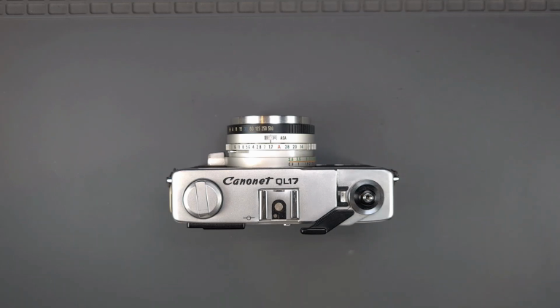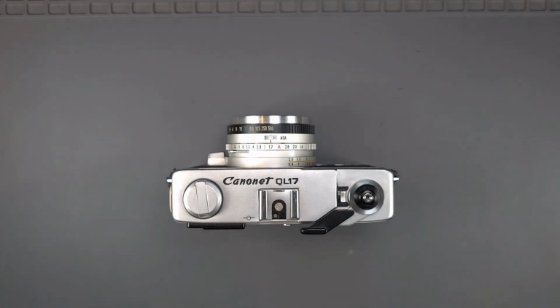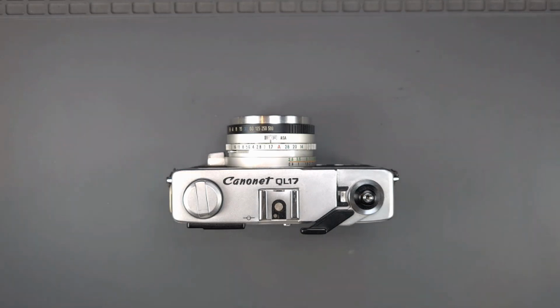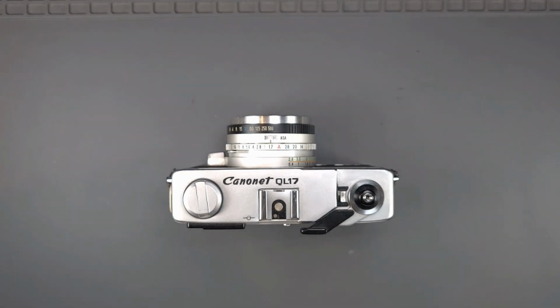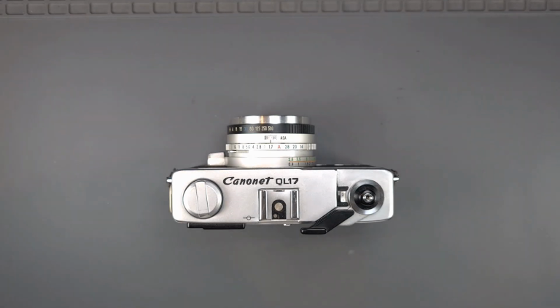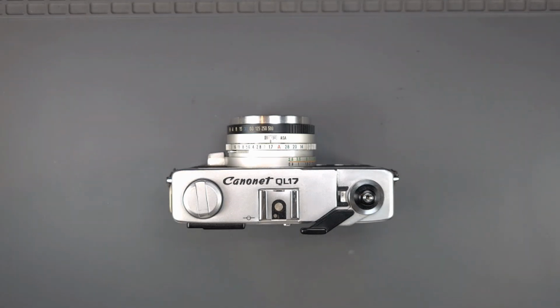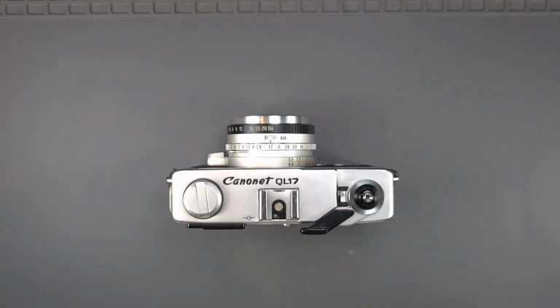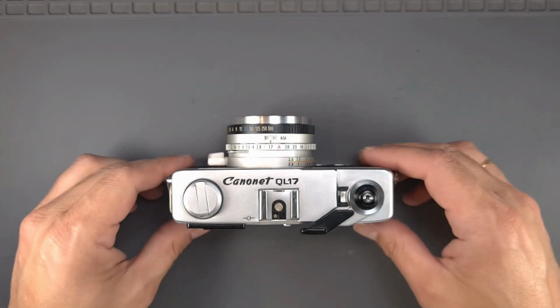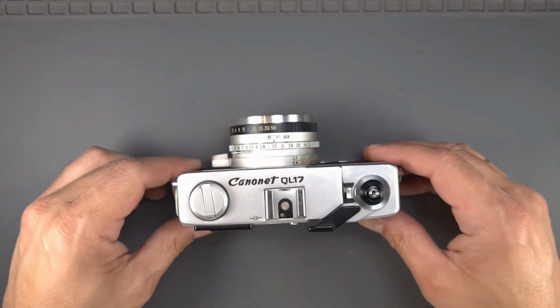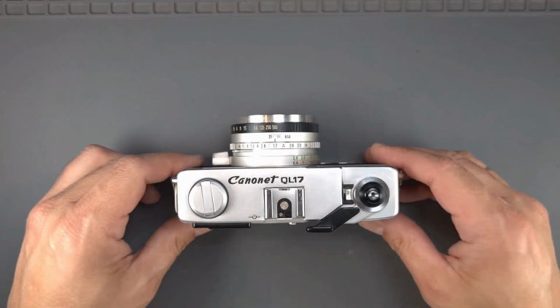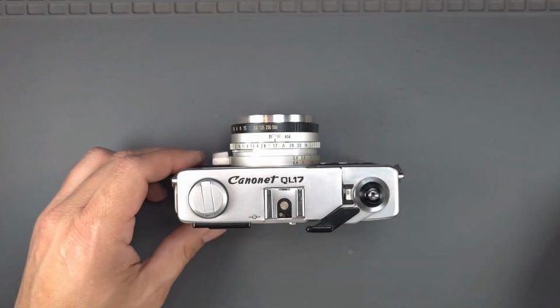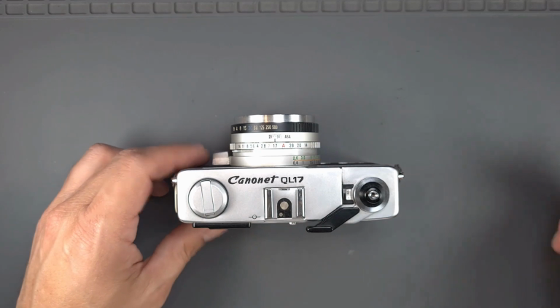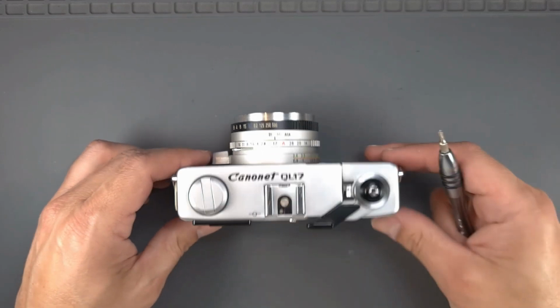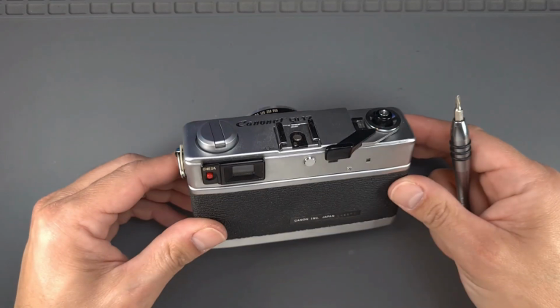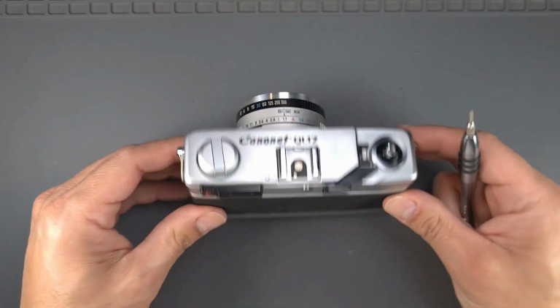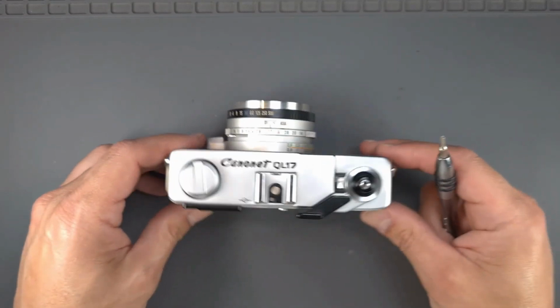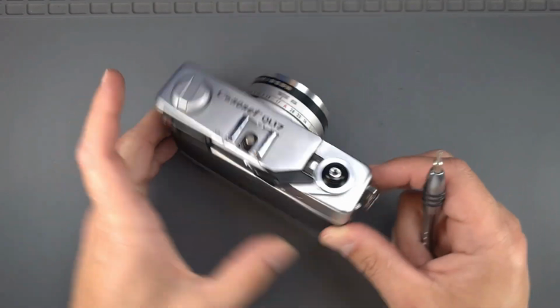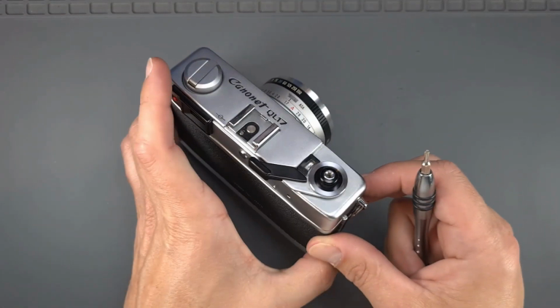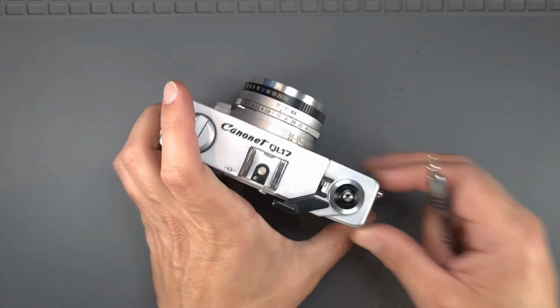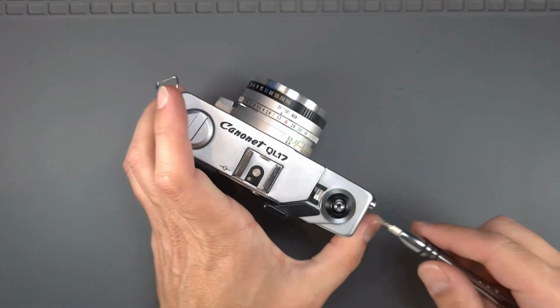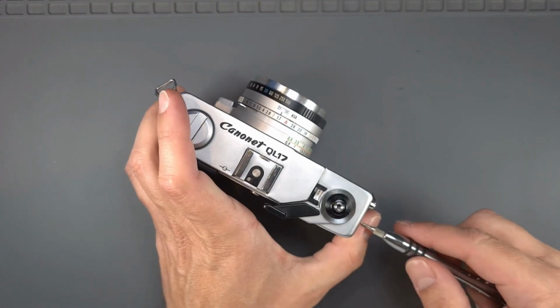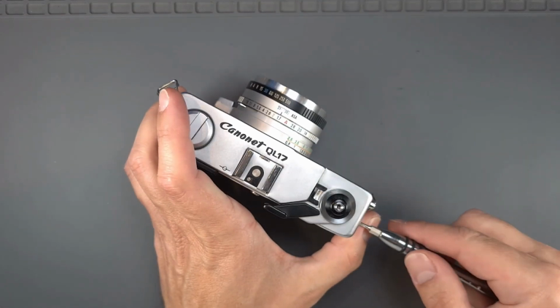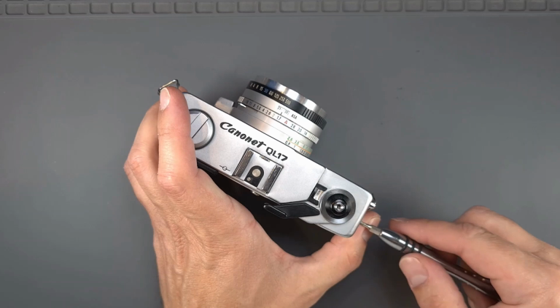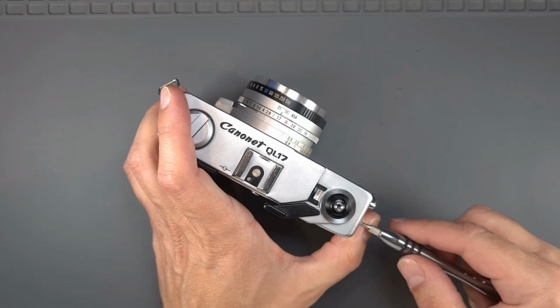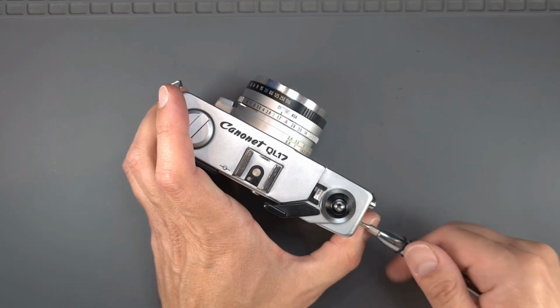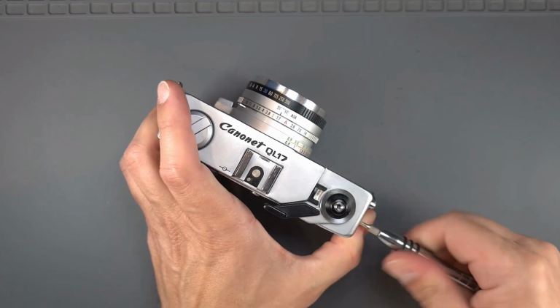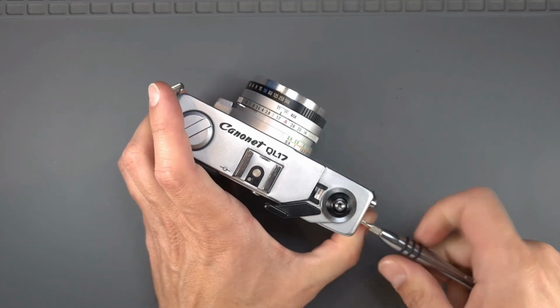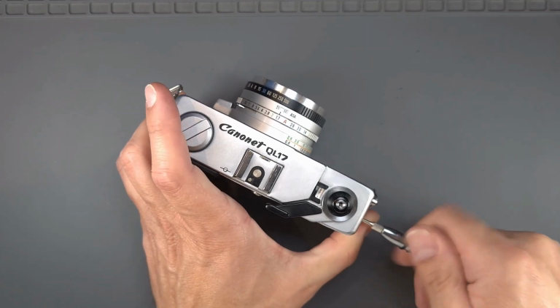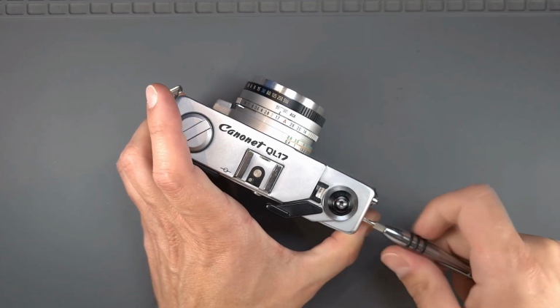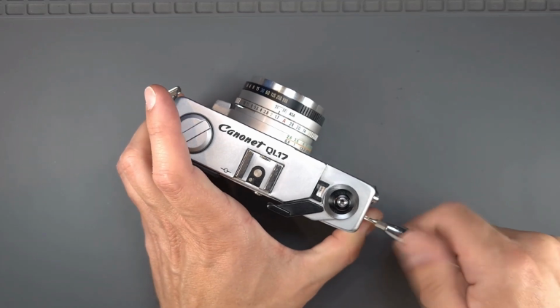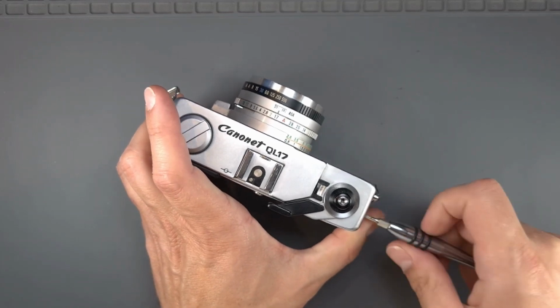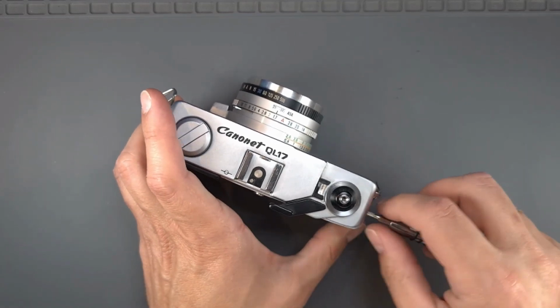Hi, in this video I will explain how to replace and adjust the rangefinder on a Canon Canonet QL17. First we have to remove the top cover. For detailed steps about this procedure, please see my first video. I will leave a link here on the top.